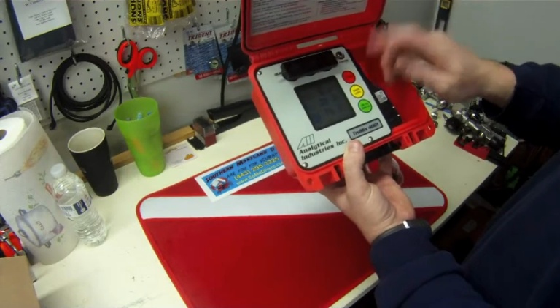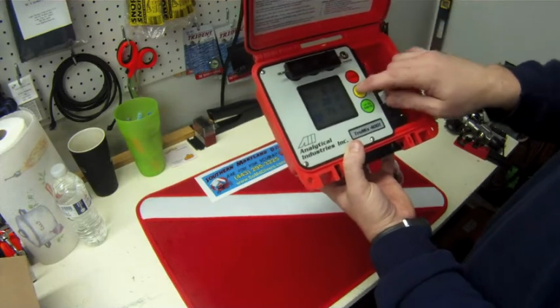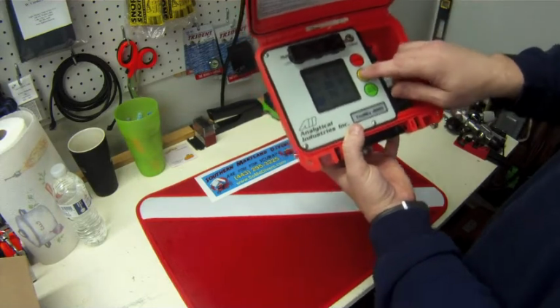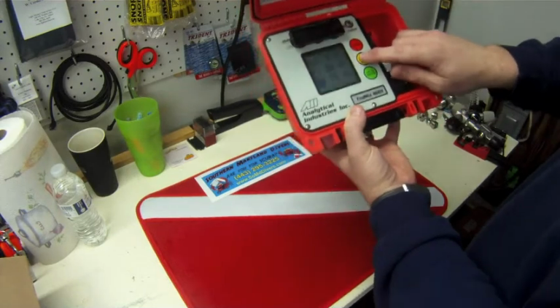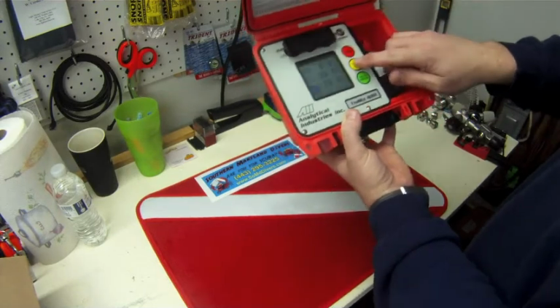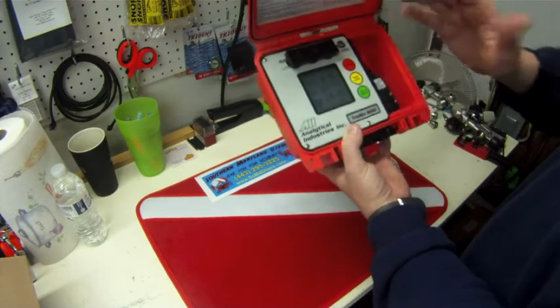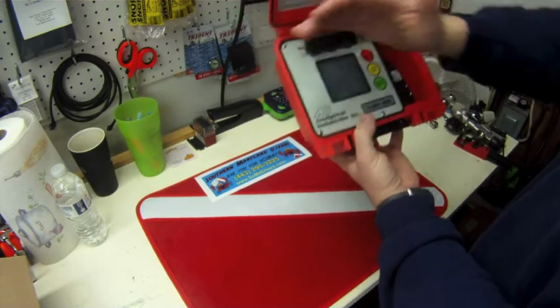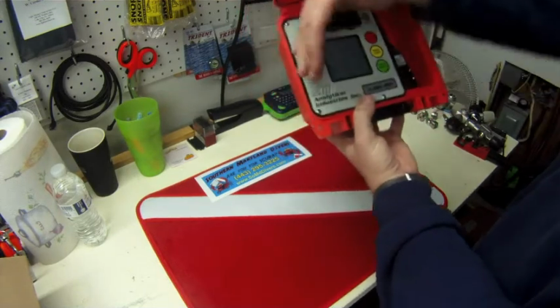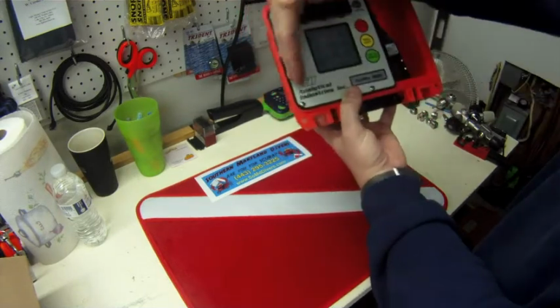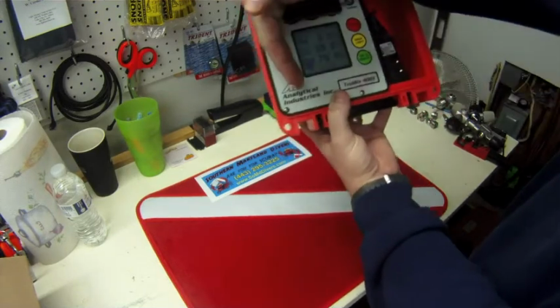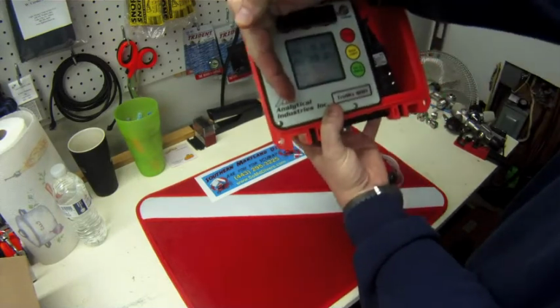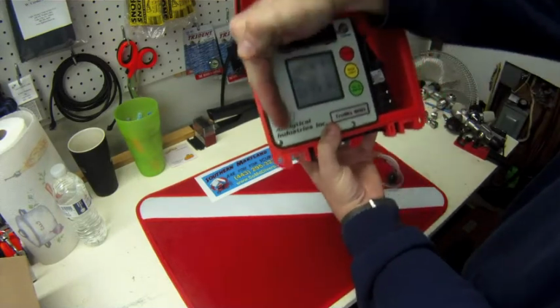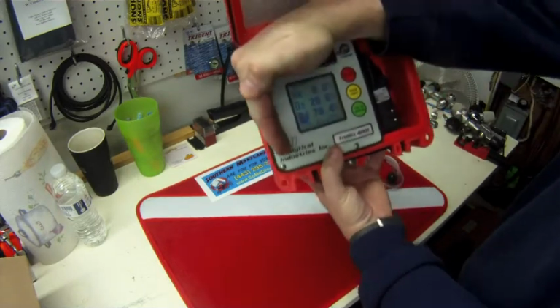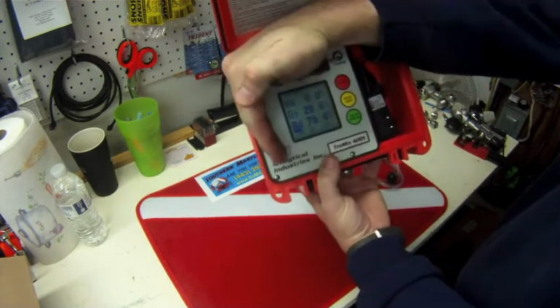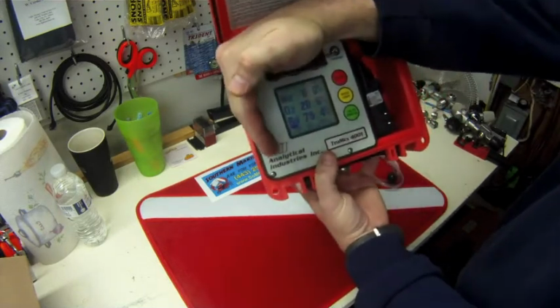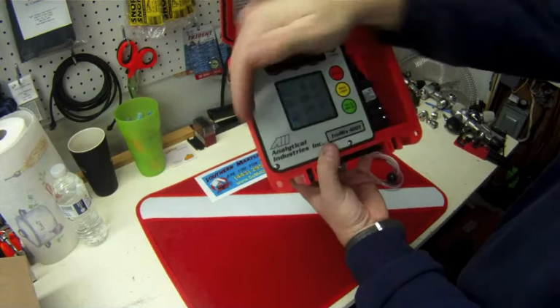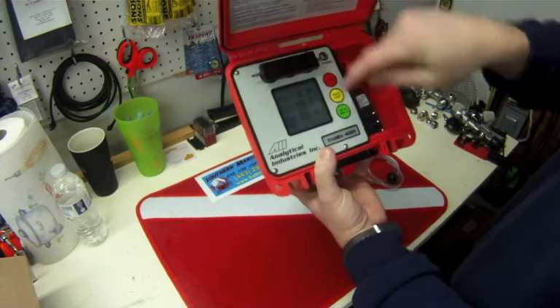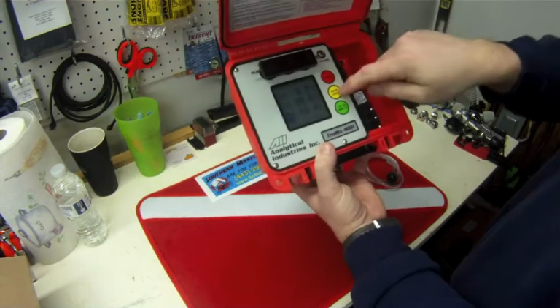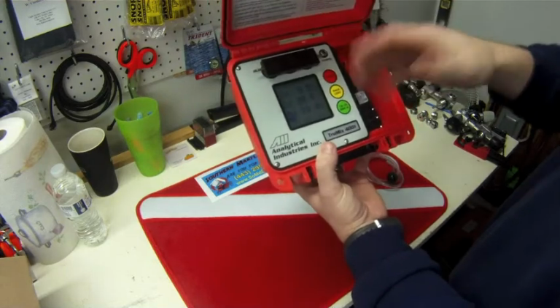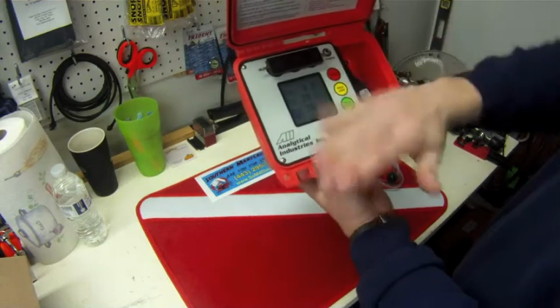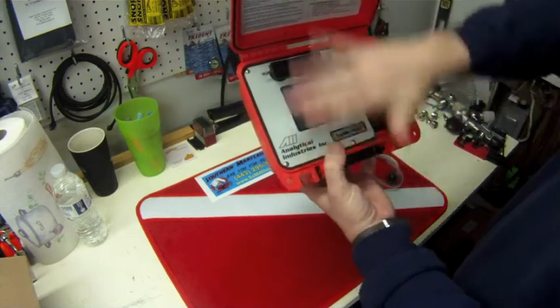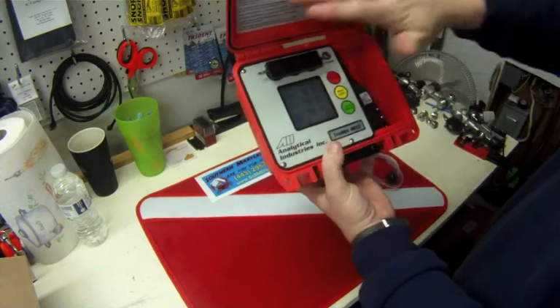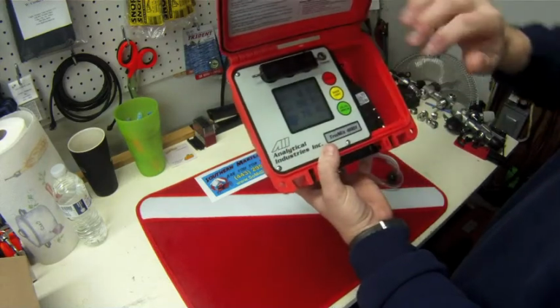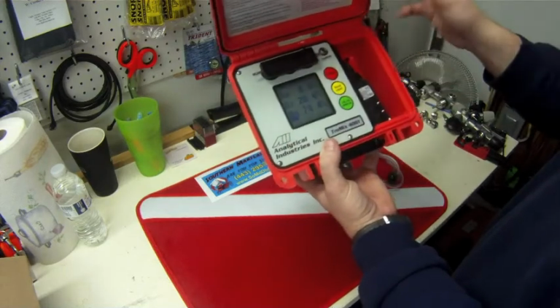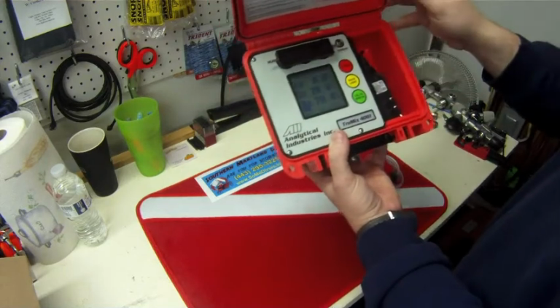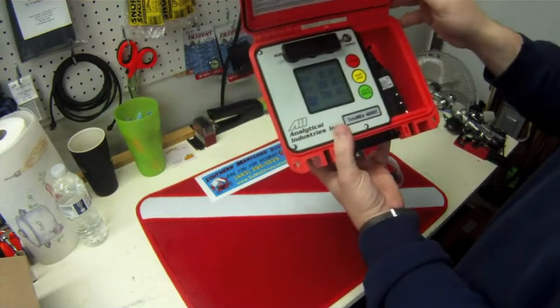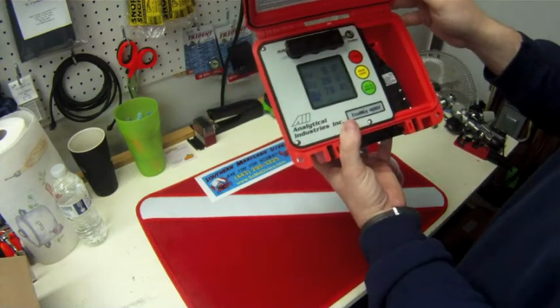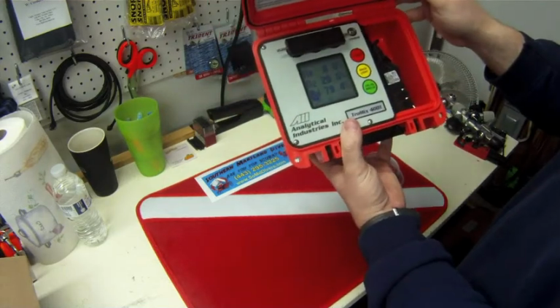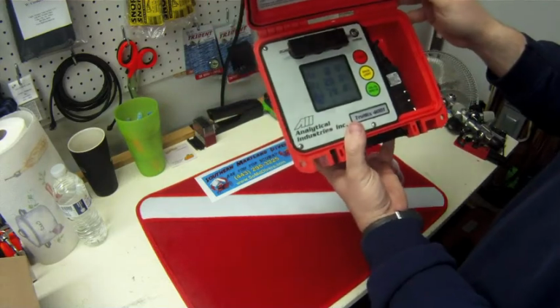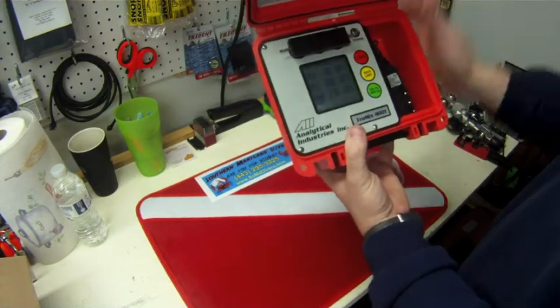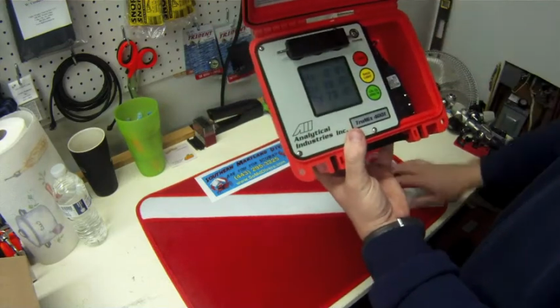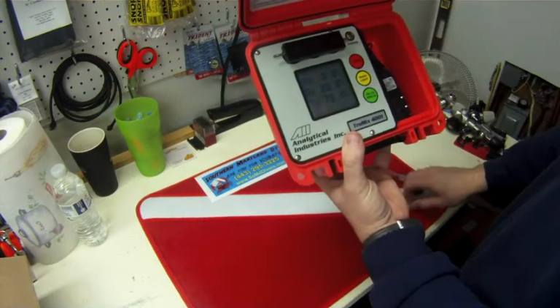It has a backlight, so you can press the backlight button. It's a blue backlight. The backlight comes up really nice and pretty.